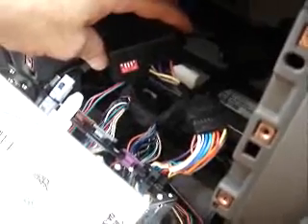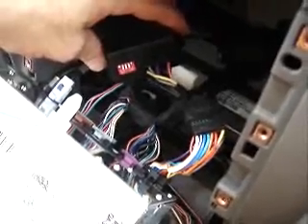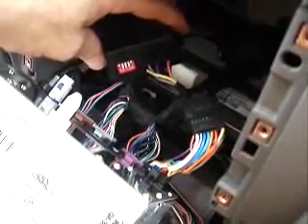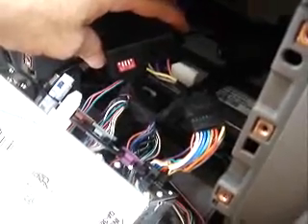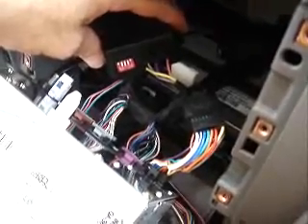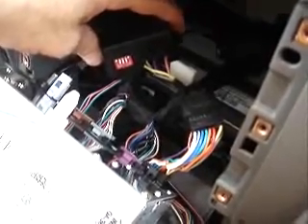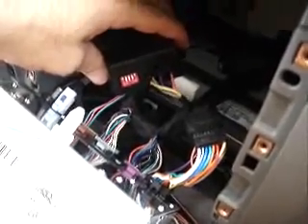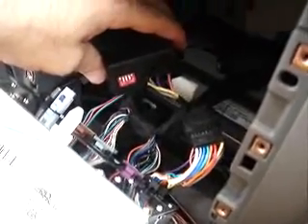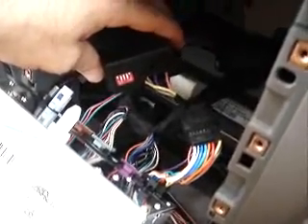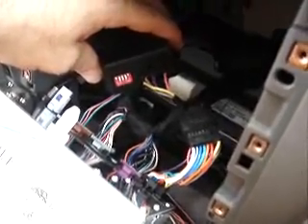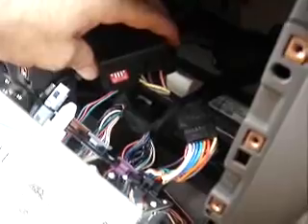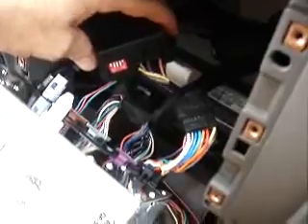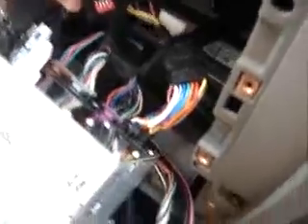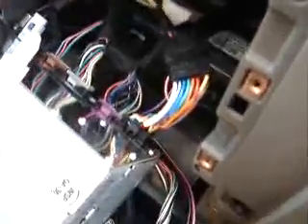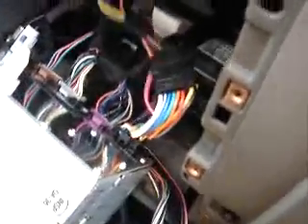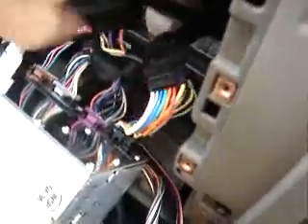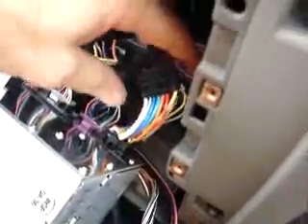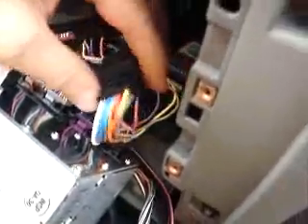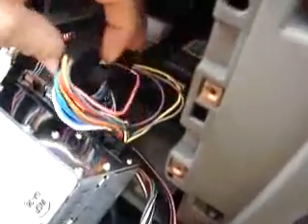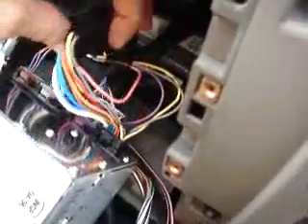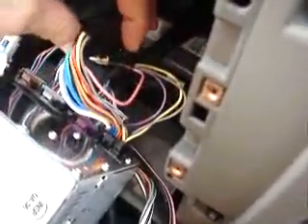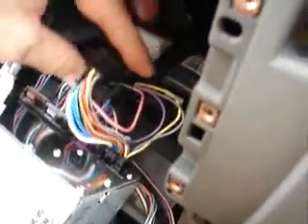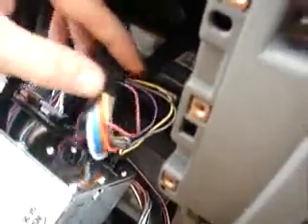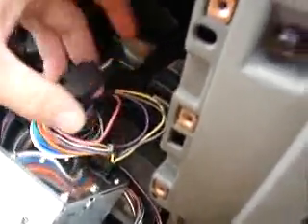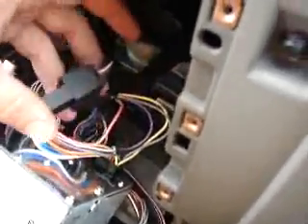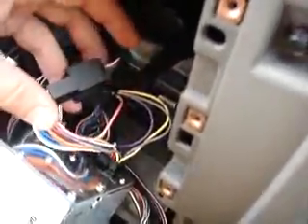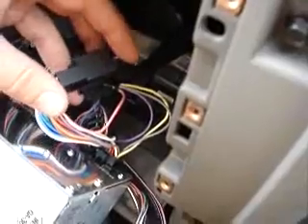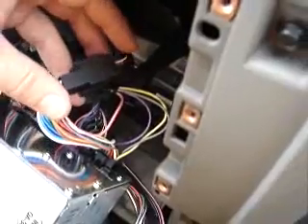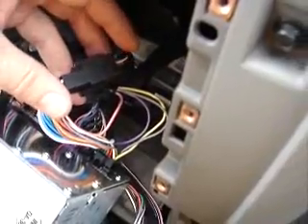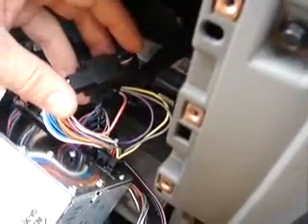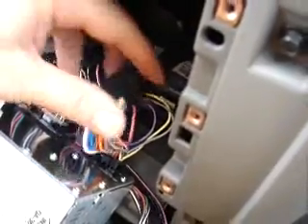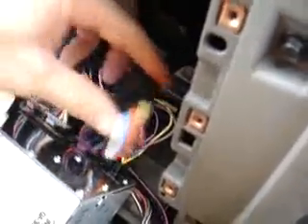This is a quick look at the final connections. We're just going to plug into the interface itself, and then there's your T-harness exposed in the back here. We just plugged in one side, and then the other side plugs into the radio. Simple.